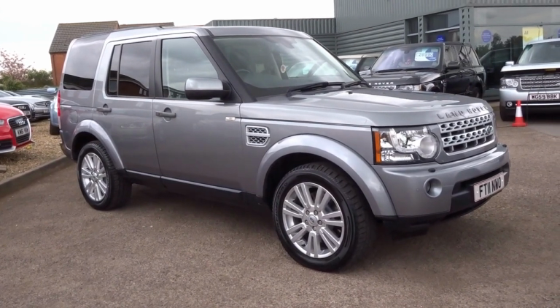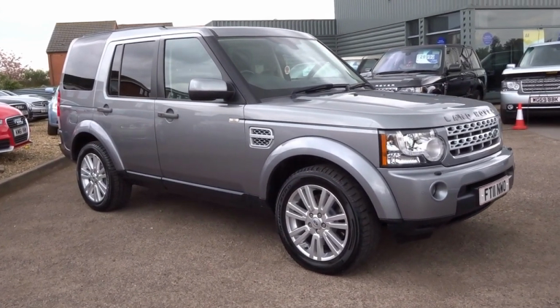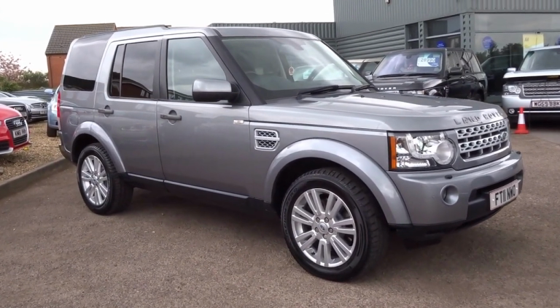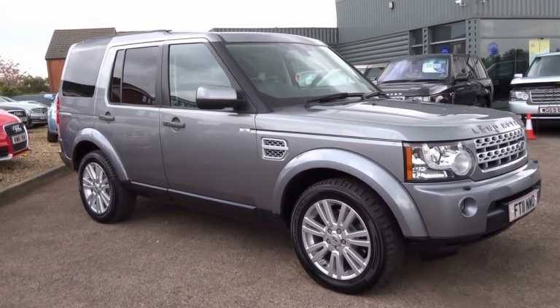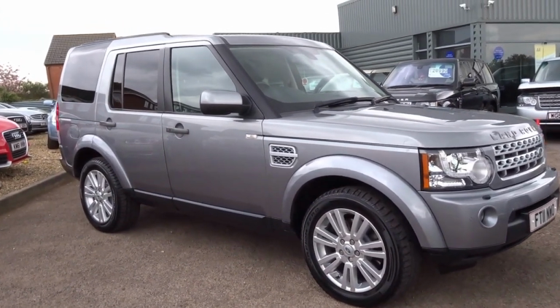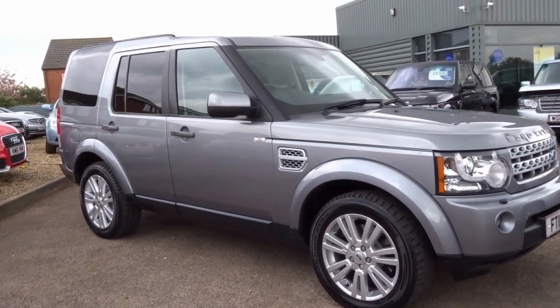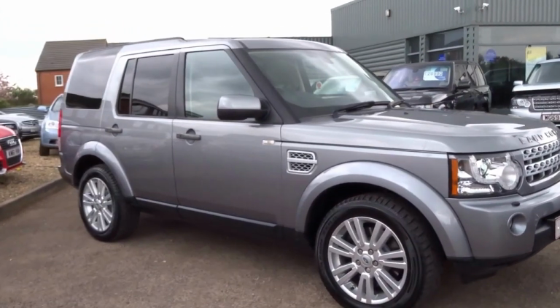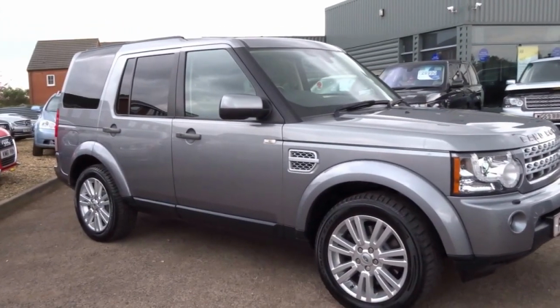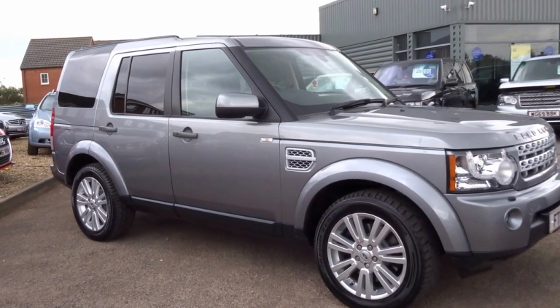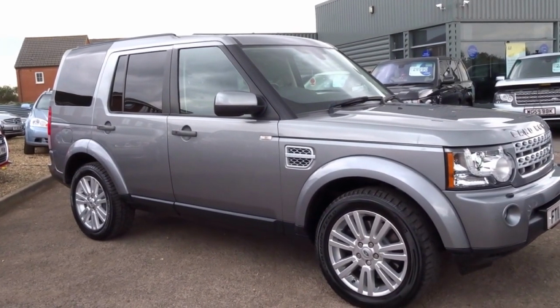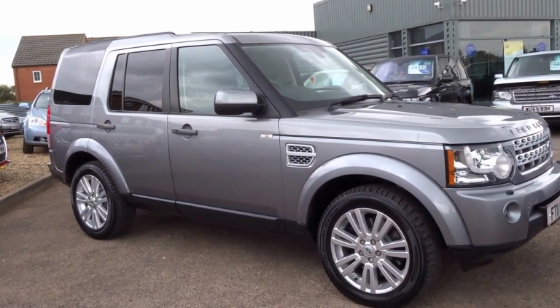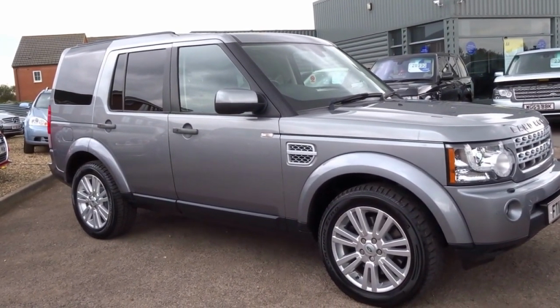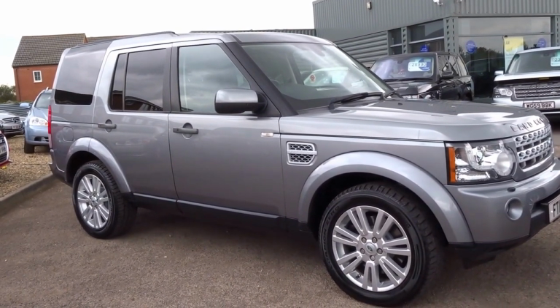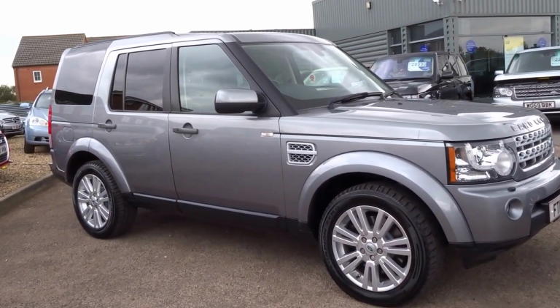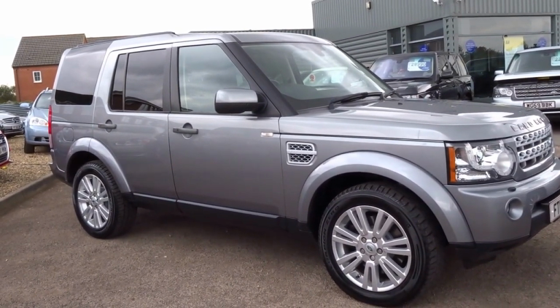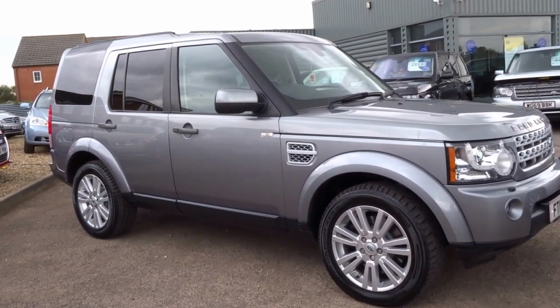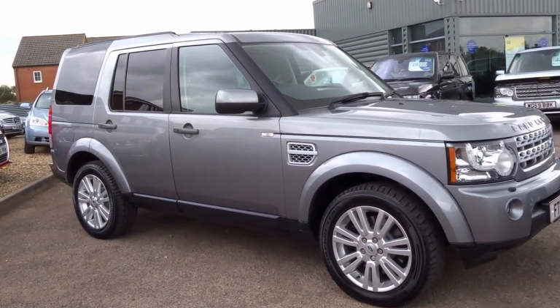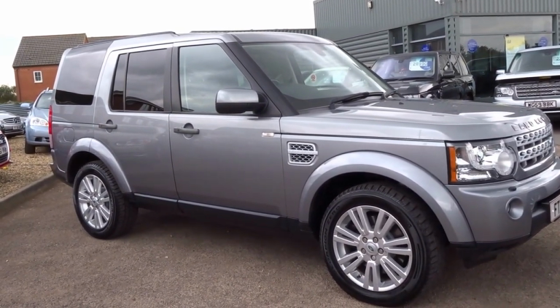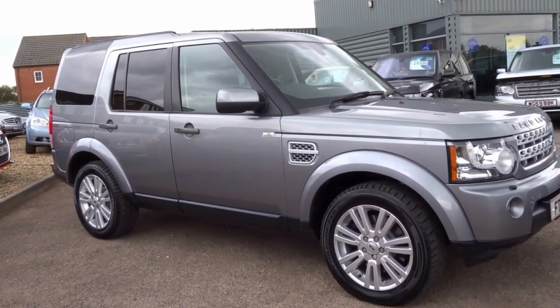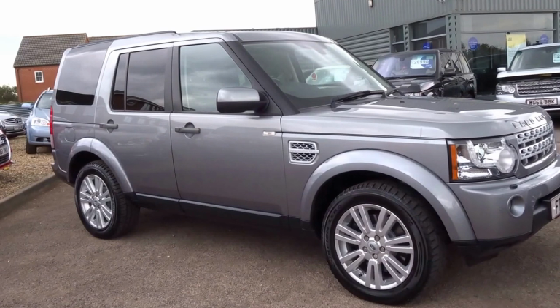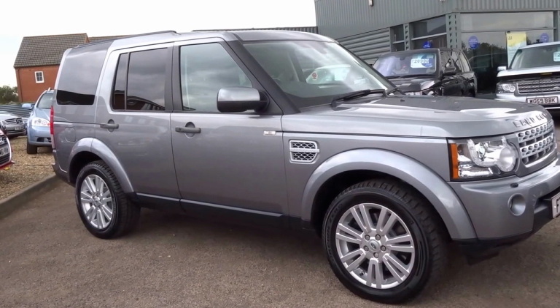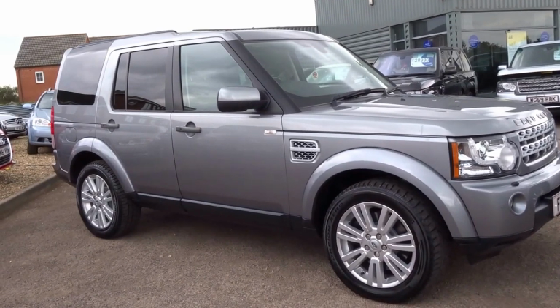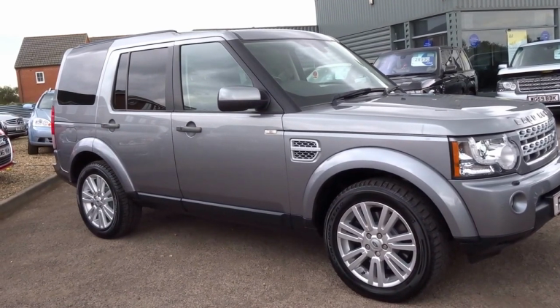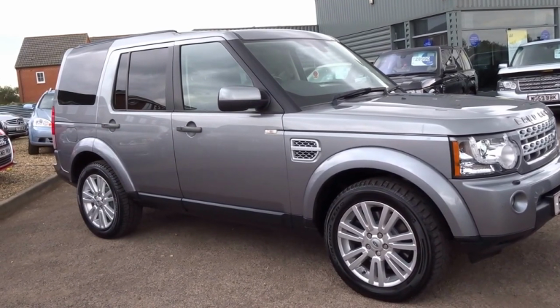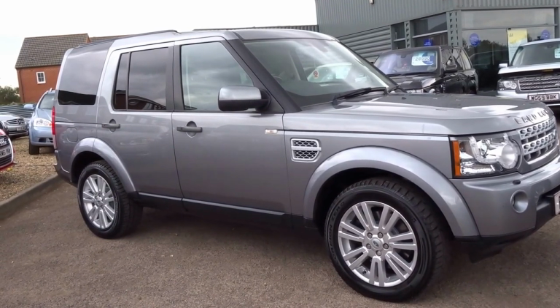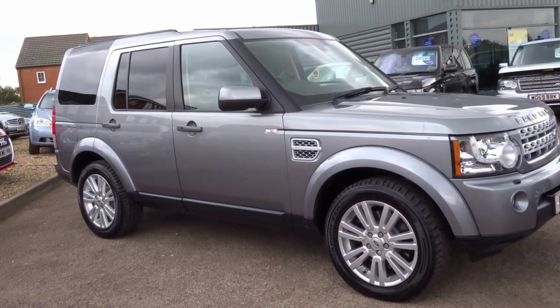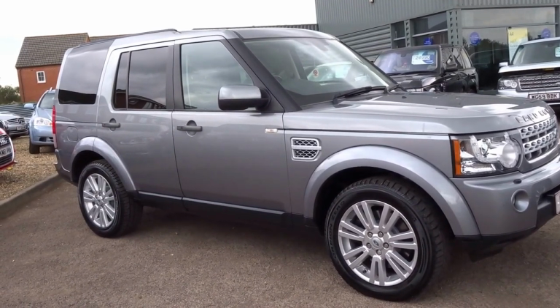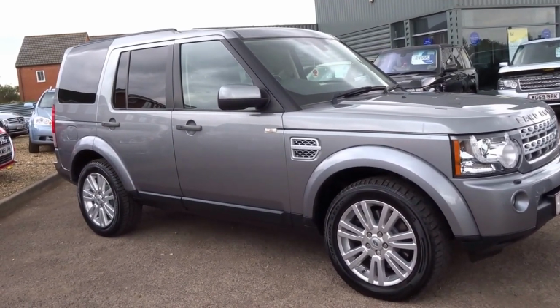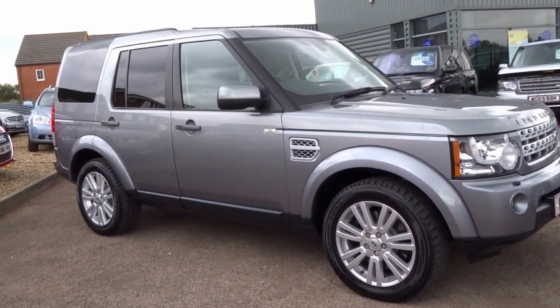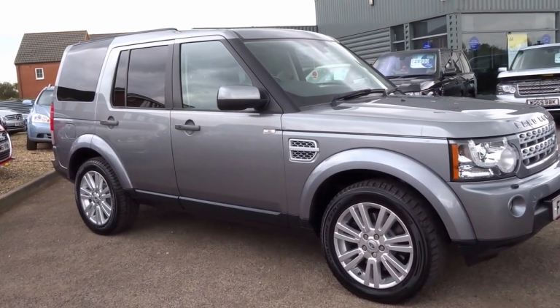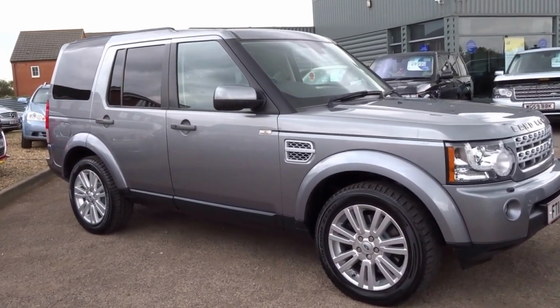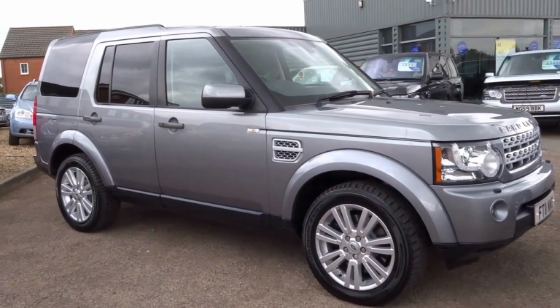88,000 miles on the clock. Five main dealer service stamps — it was last serviced at 84,000 miles. Comes with two keys, one previous owner. Lovely car, lovely history.